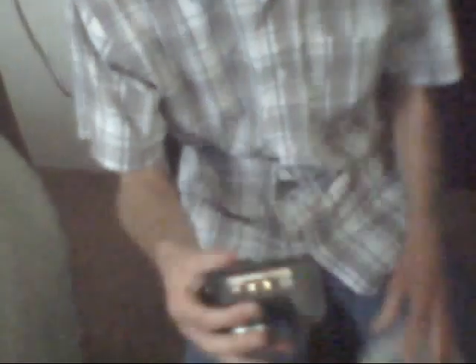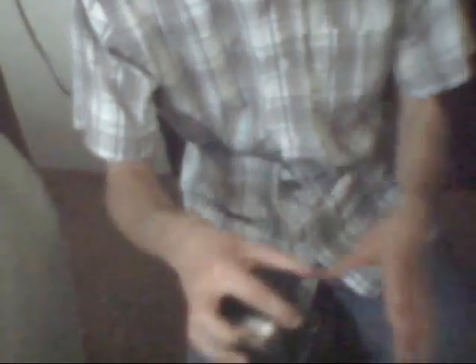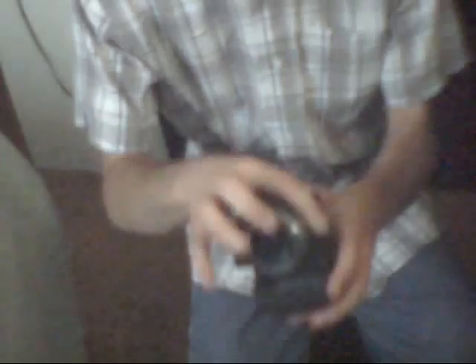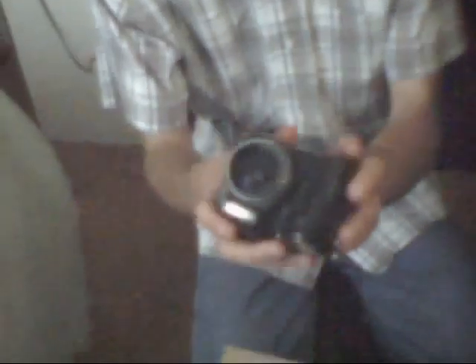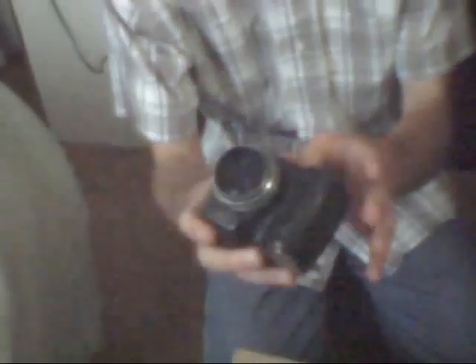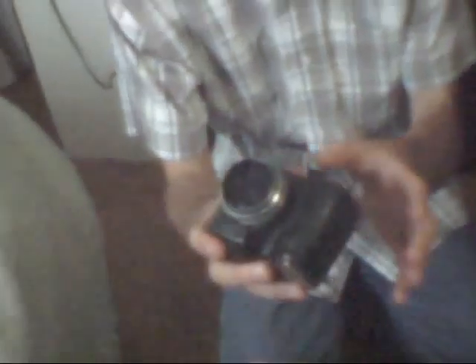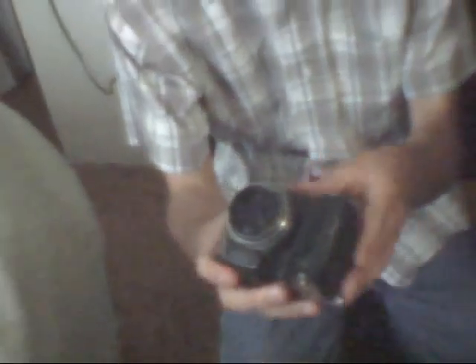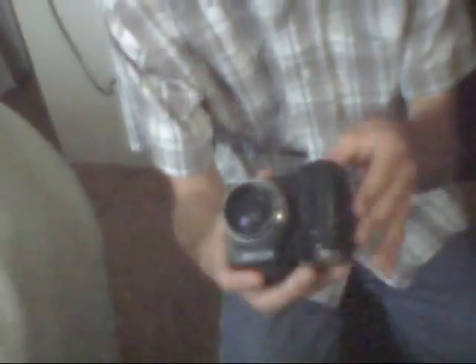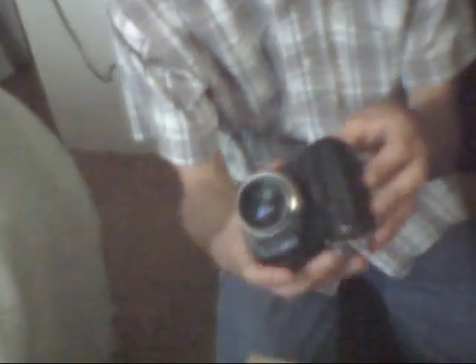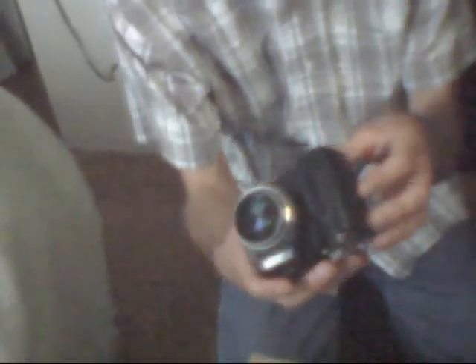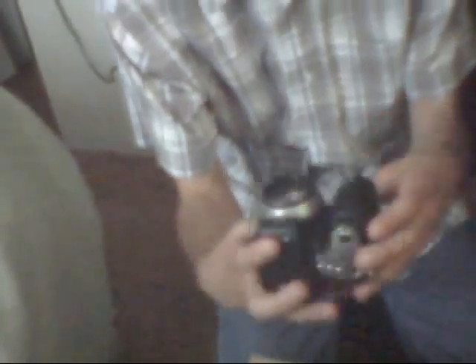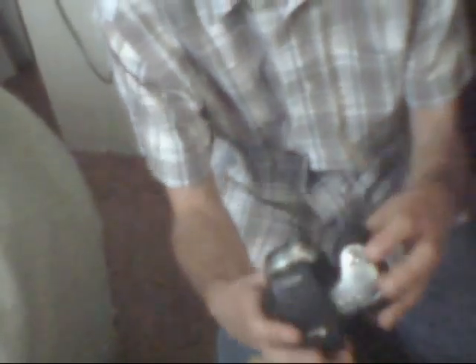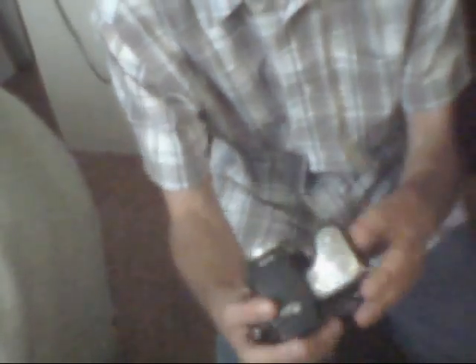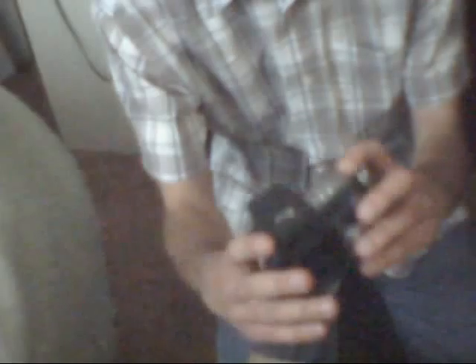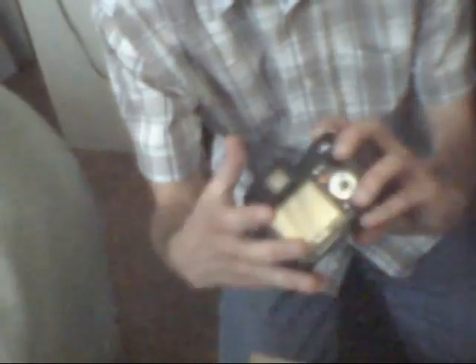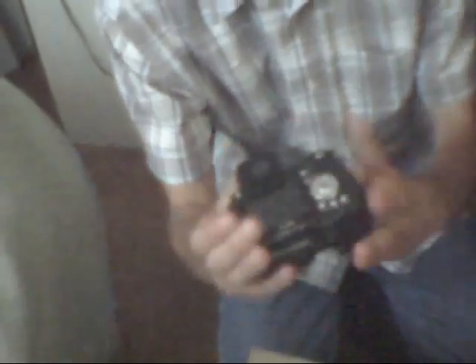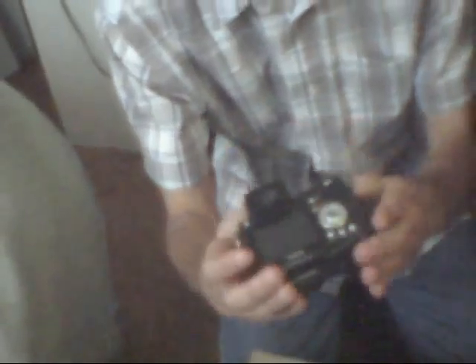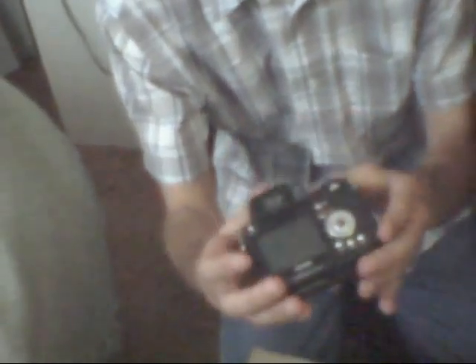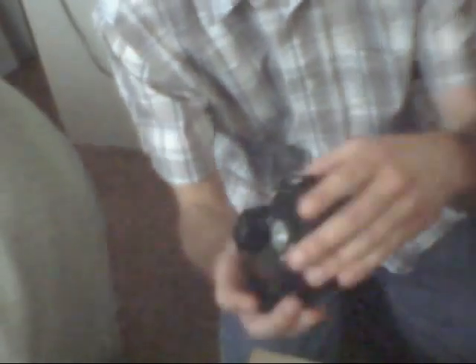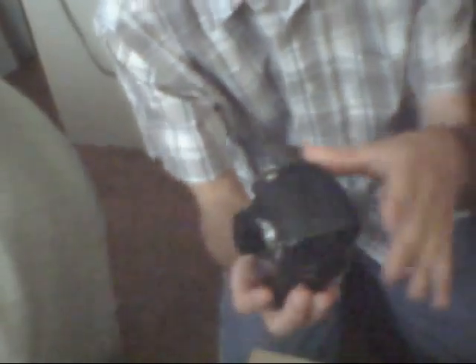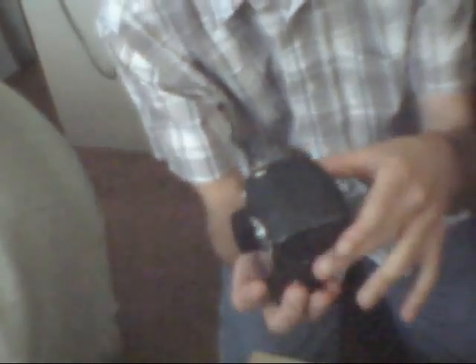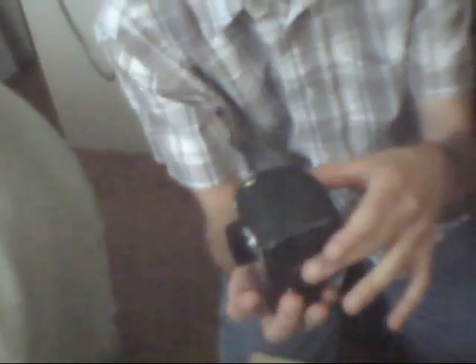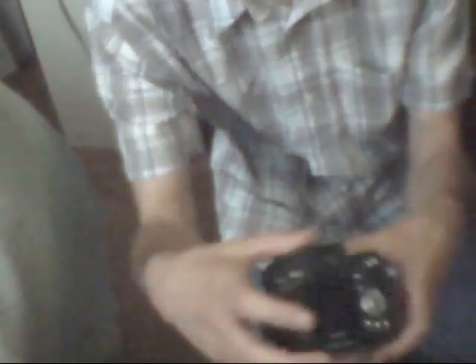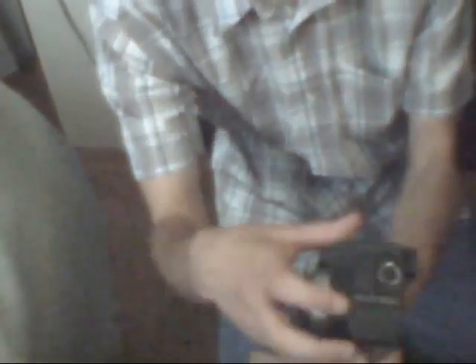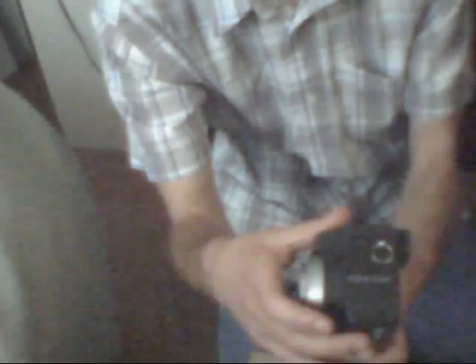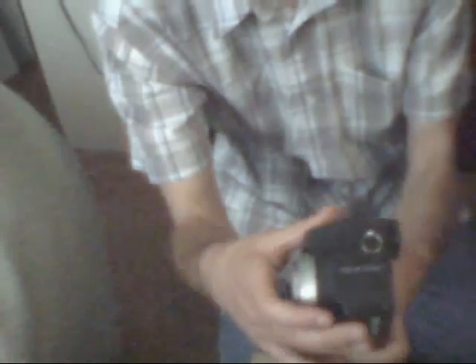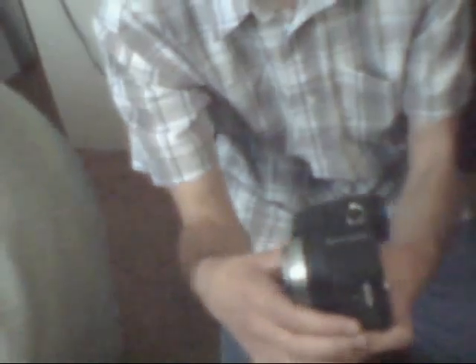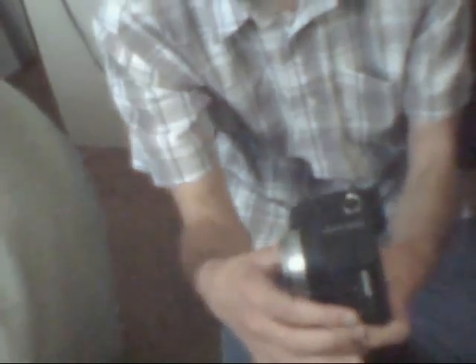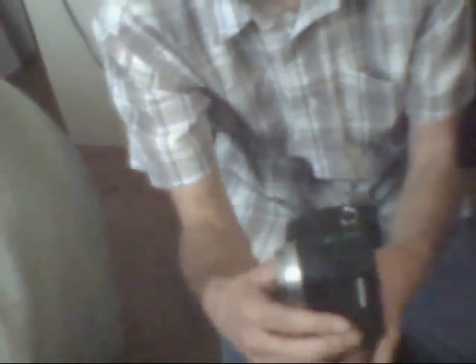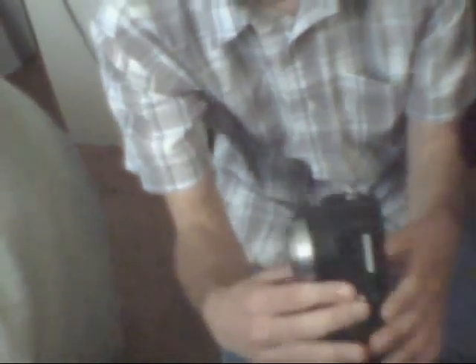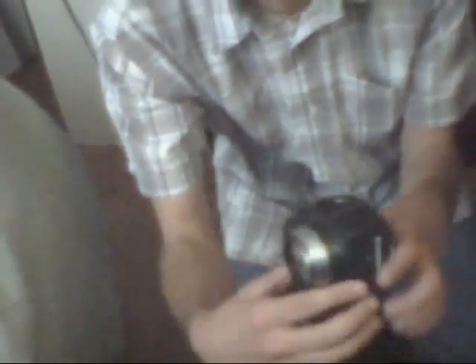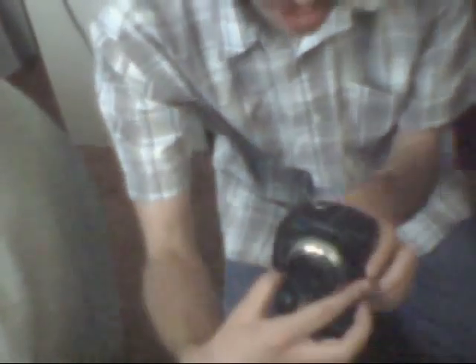Here it is! The new camera! So that is what it looks like.